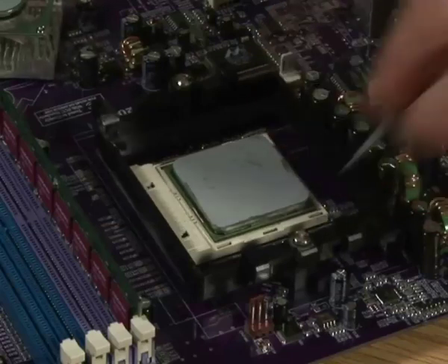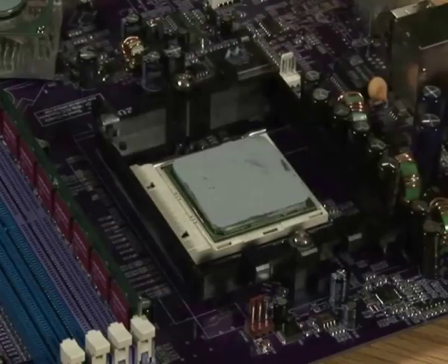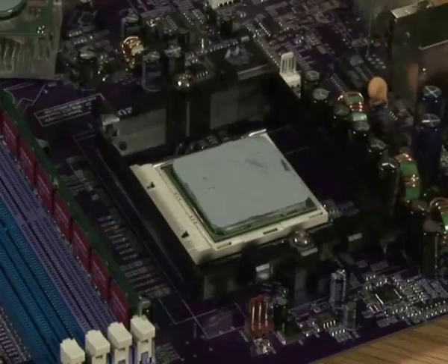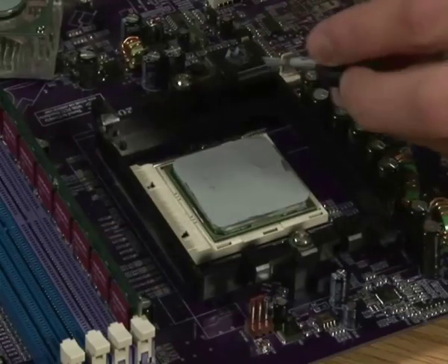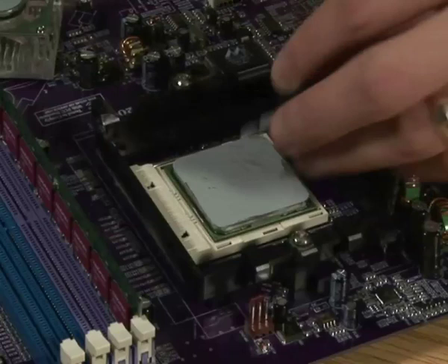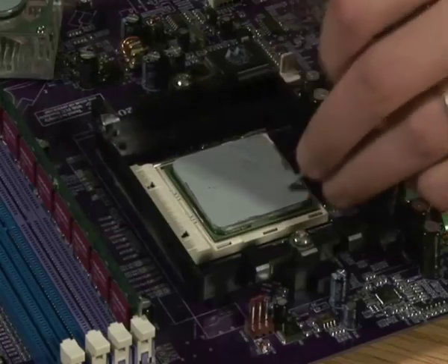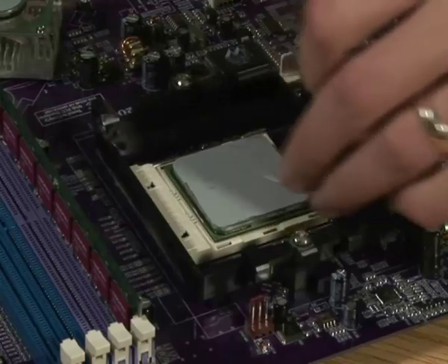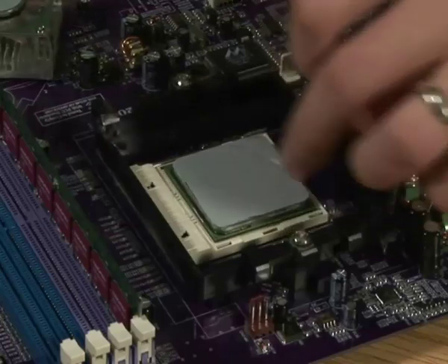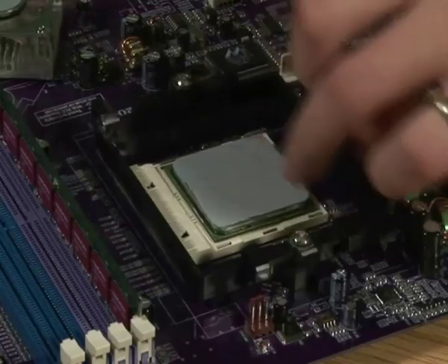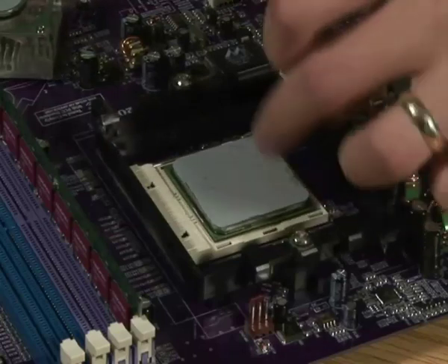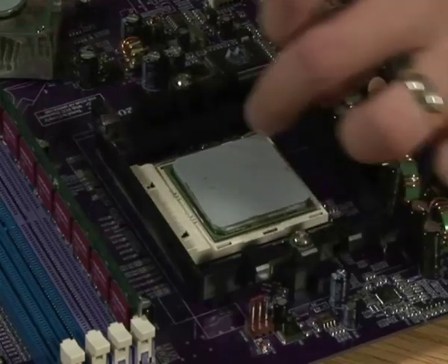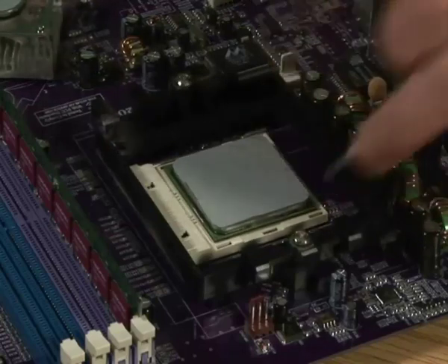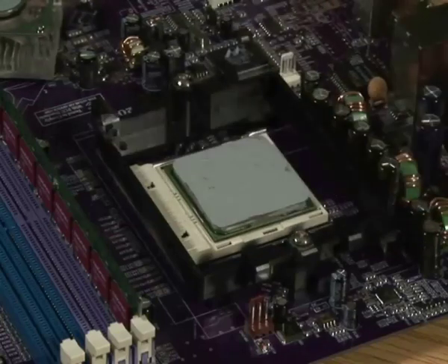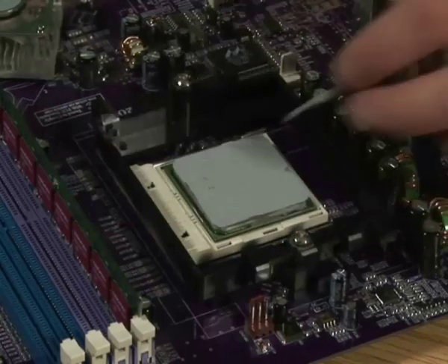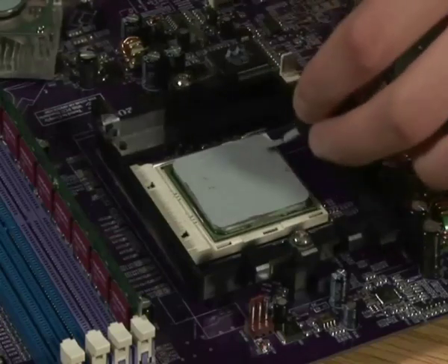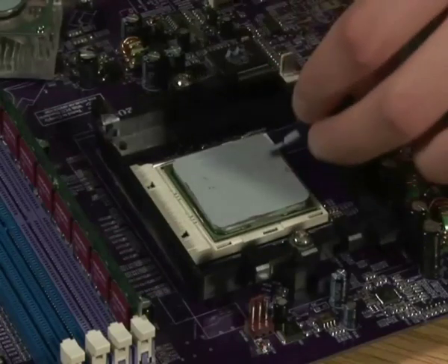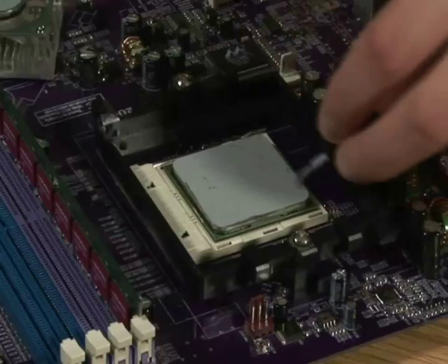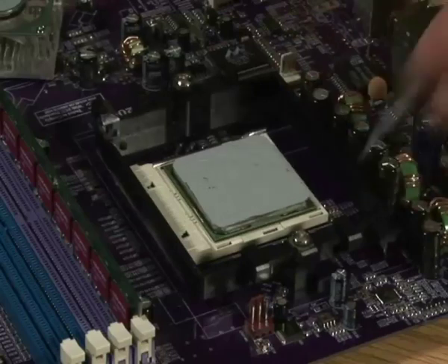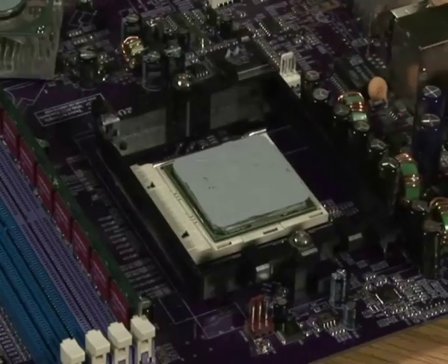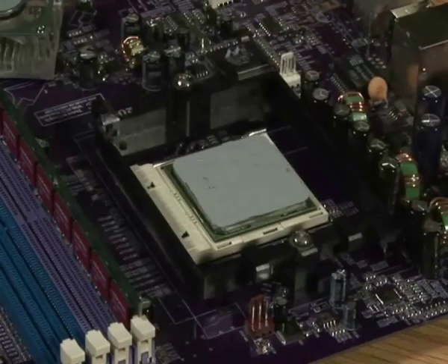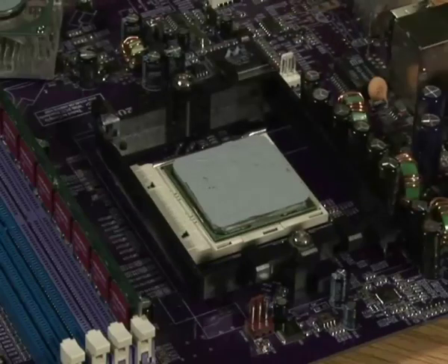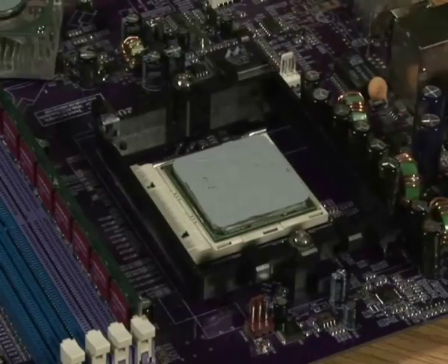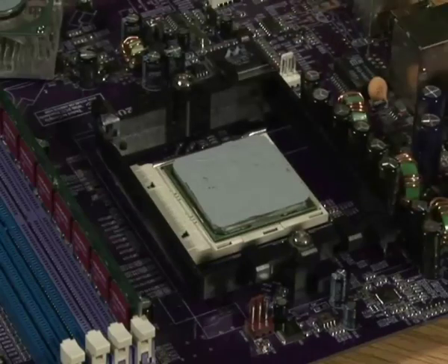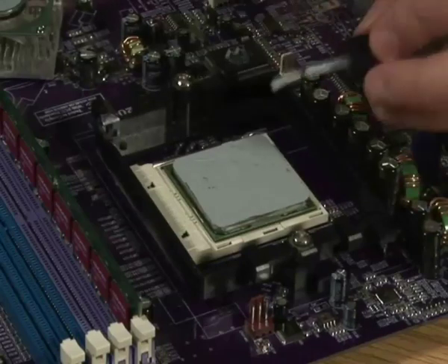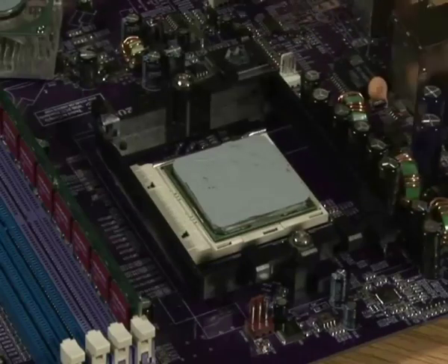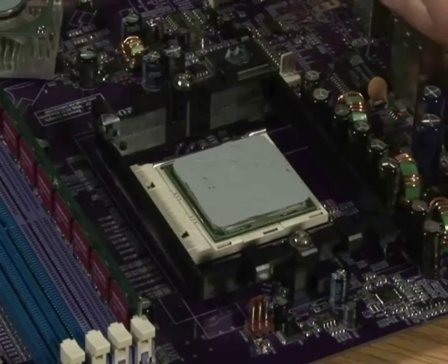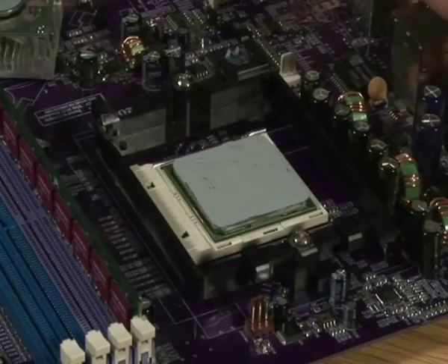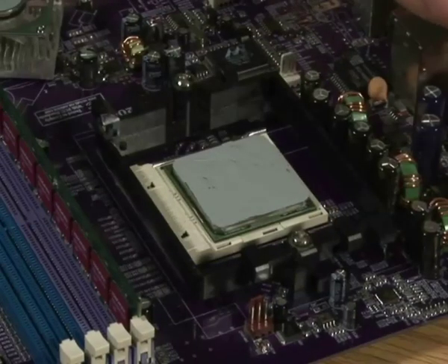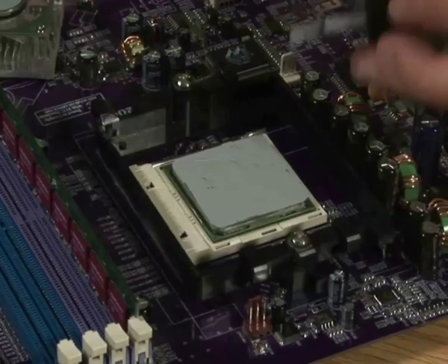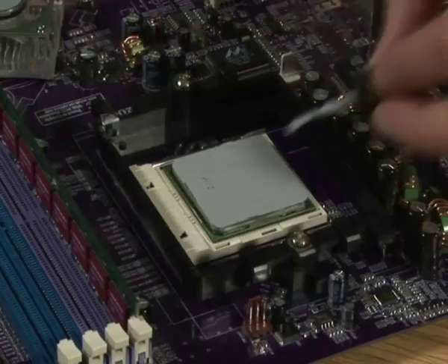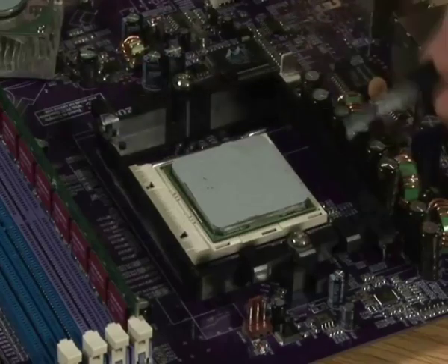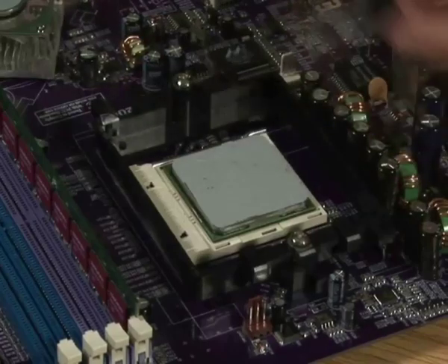There we go — we've applied it to the whole area. You can give it a touch-up here and there, but it doesn't need to be a work of art. As long as it's covered in thermal paste, it's ready for you to apply your CPU fan on top.